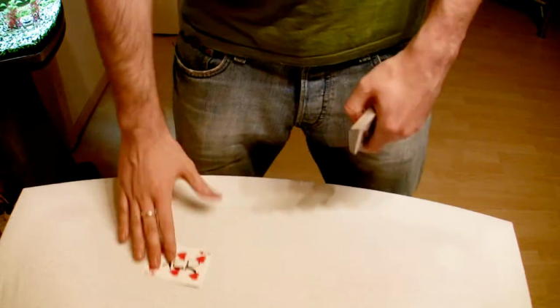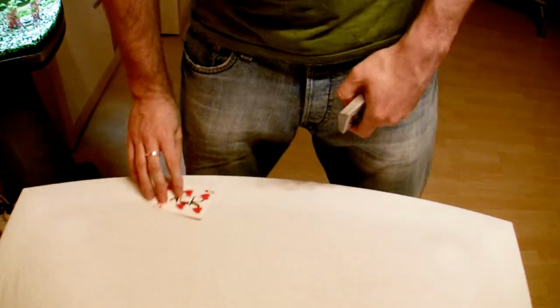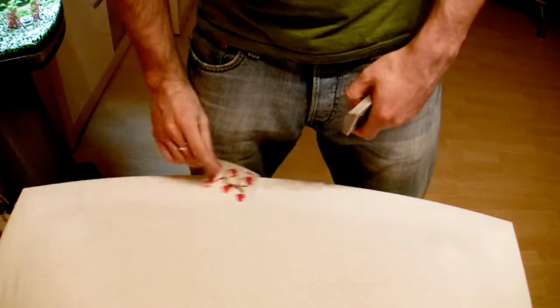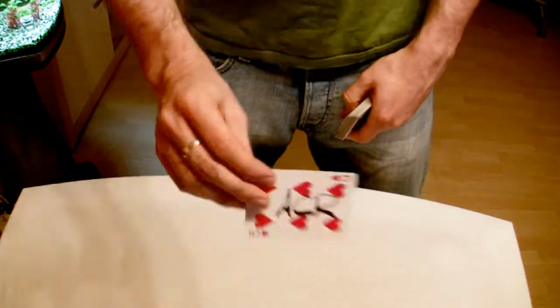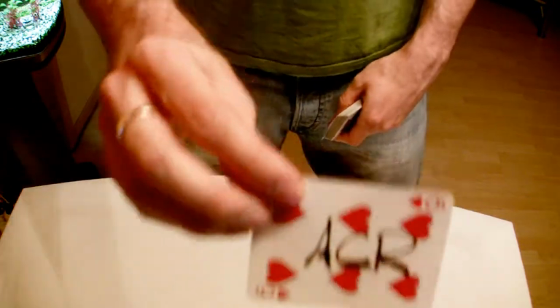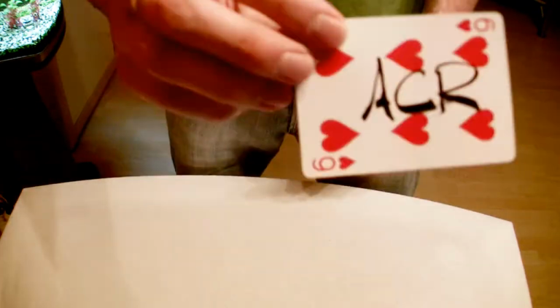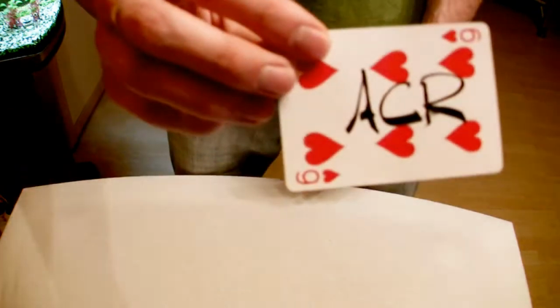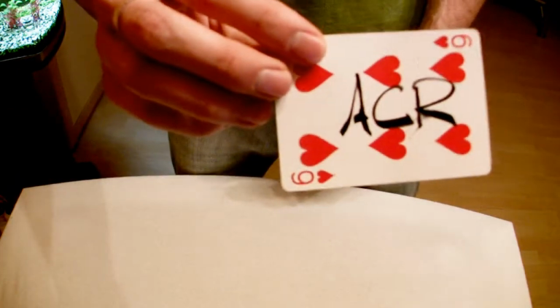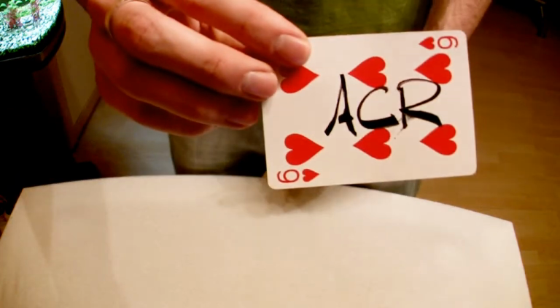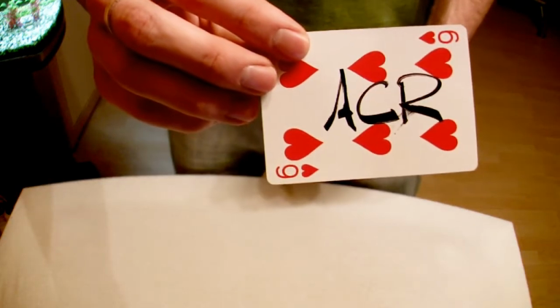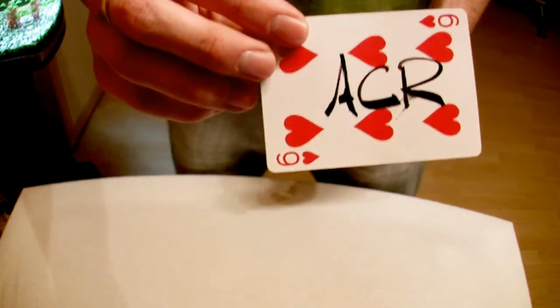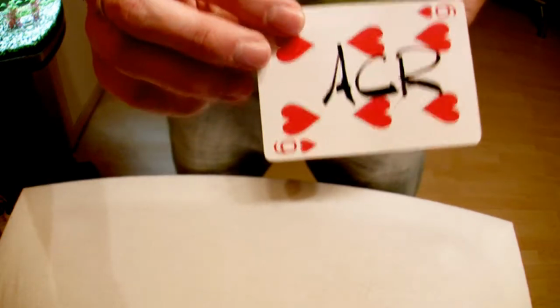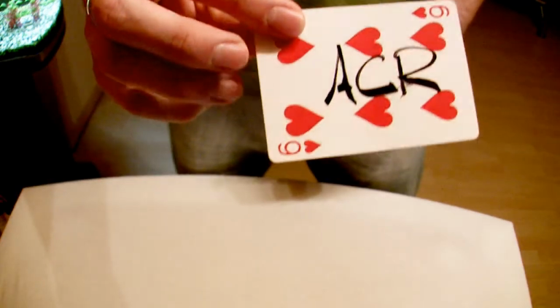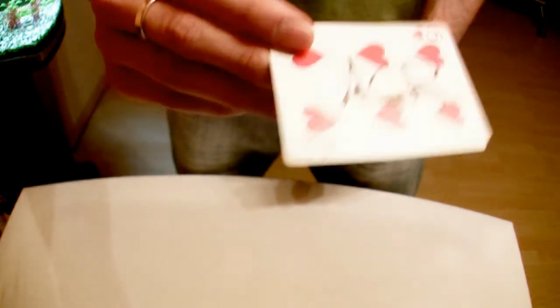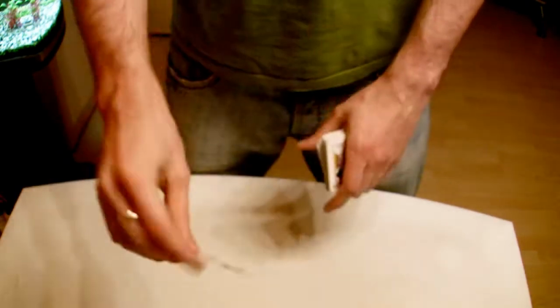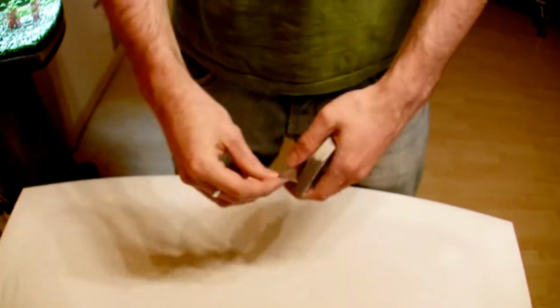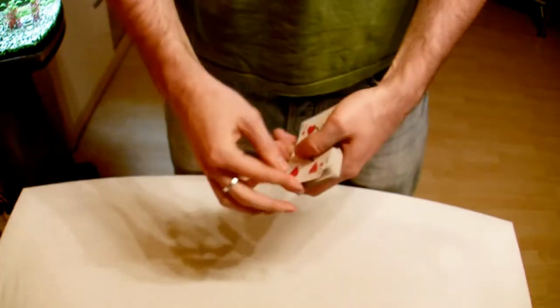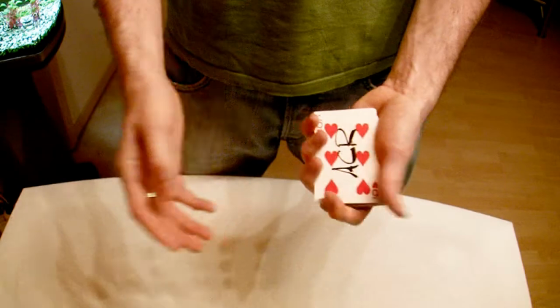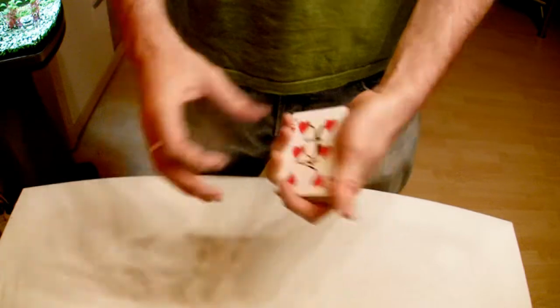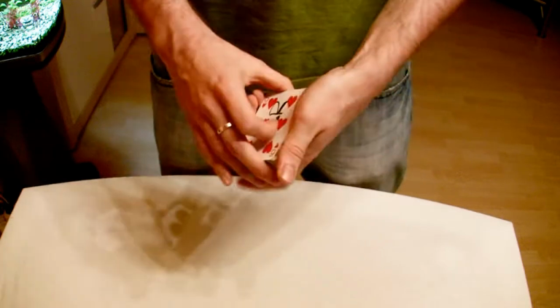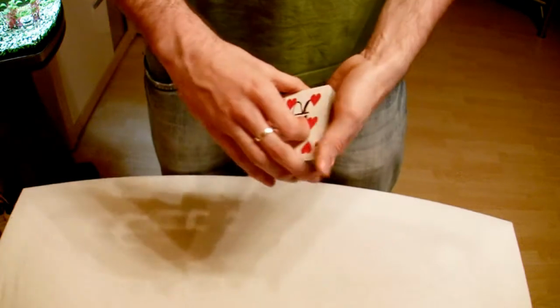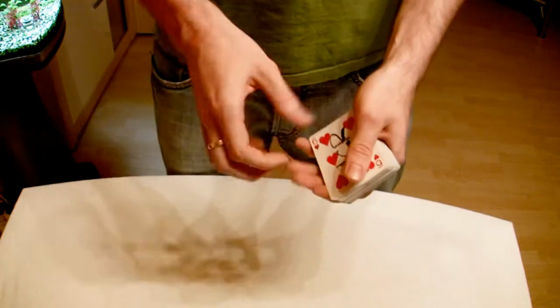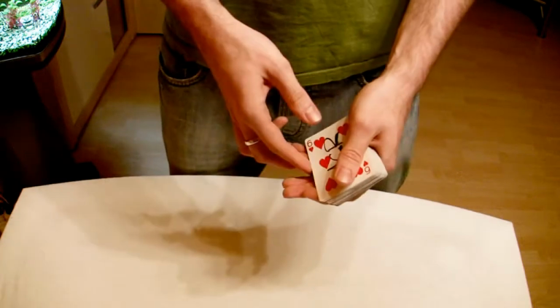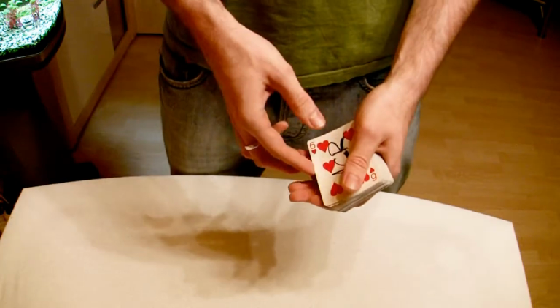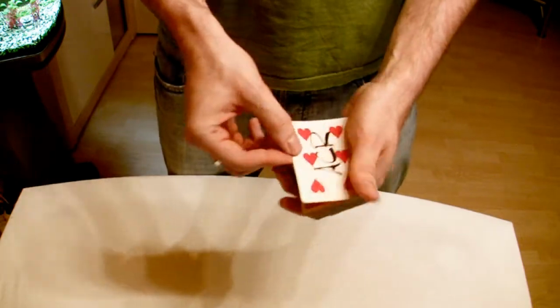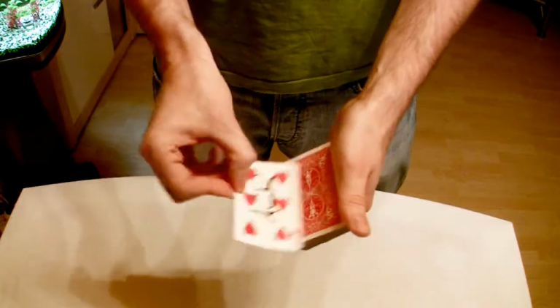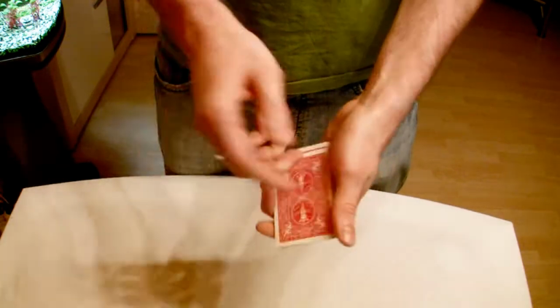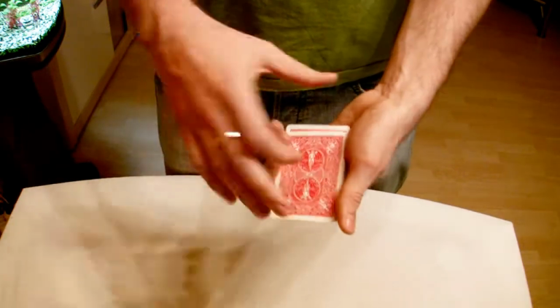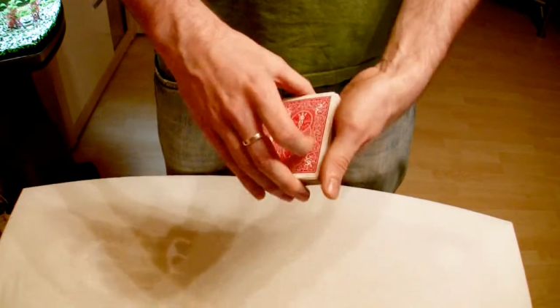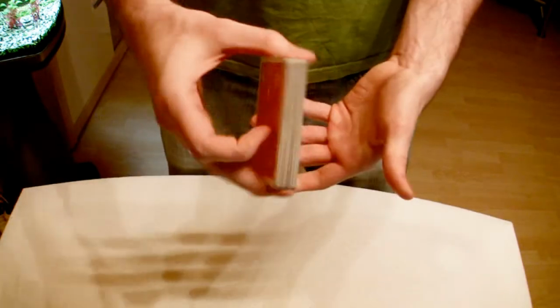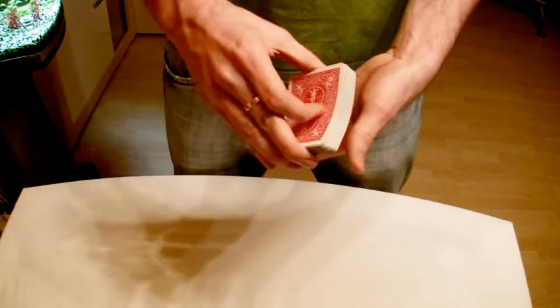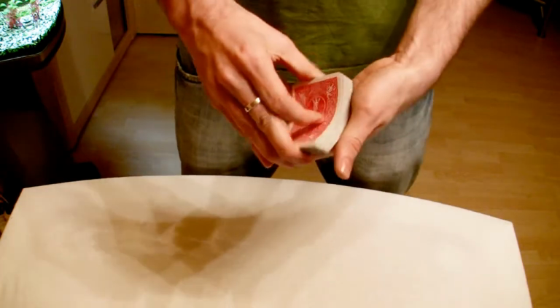Now I want you to memorize this card, so when you see it again you can tell it's the same card you saw at the beginning. We're going to take your card and put it on top of the deck.